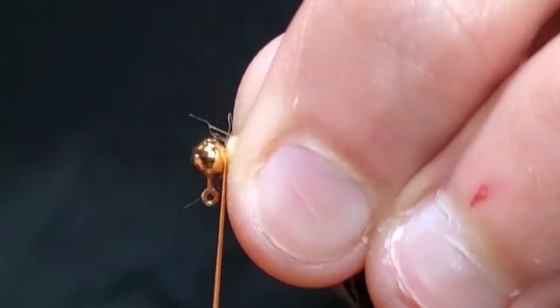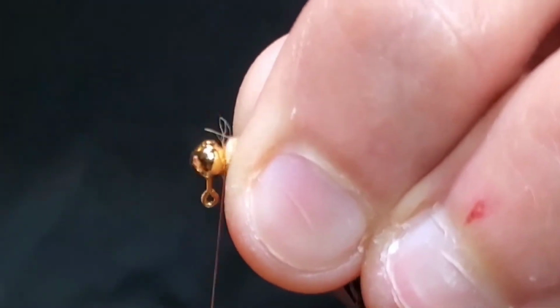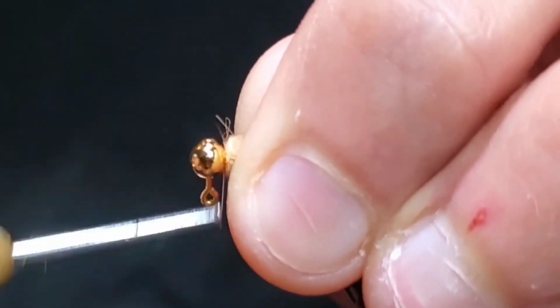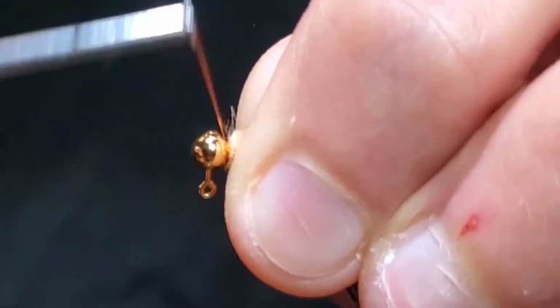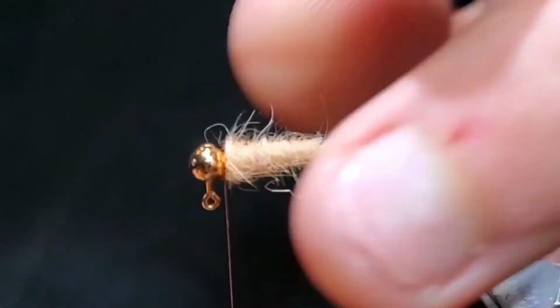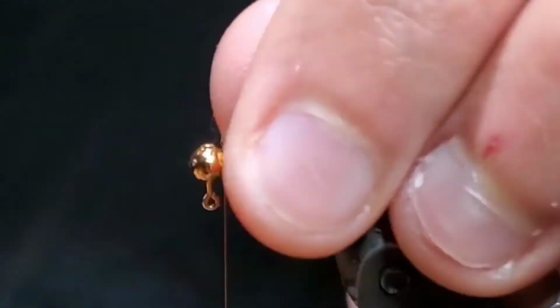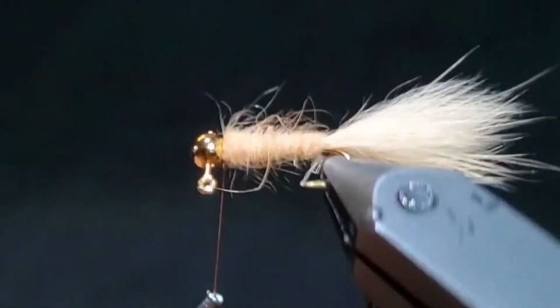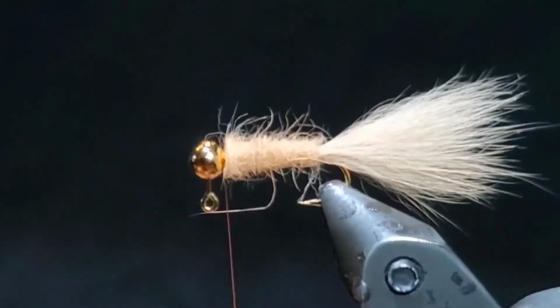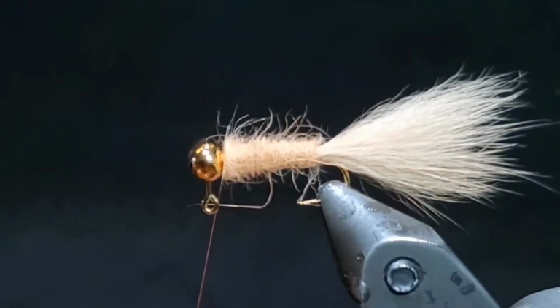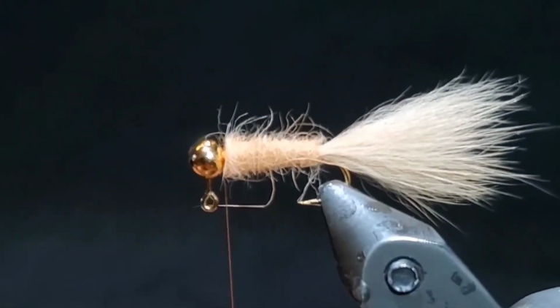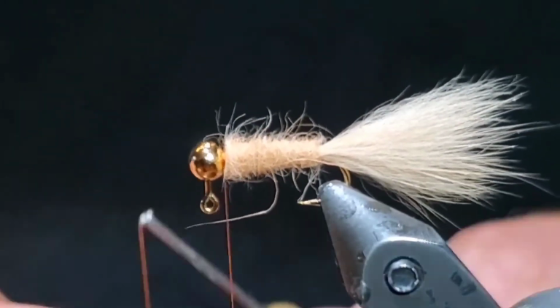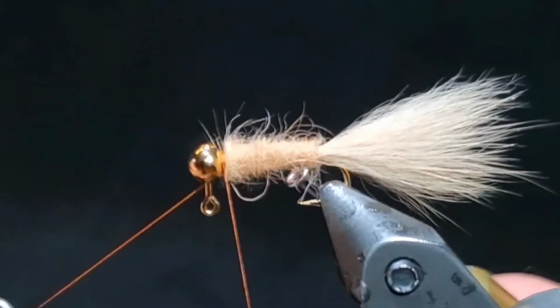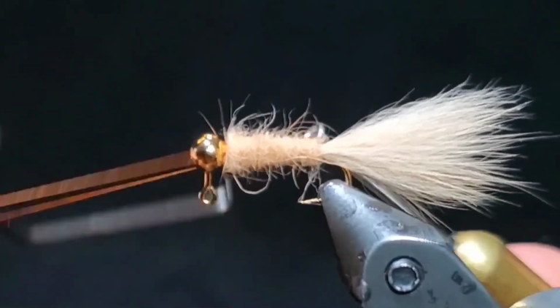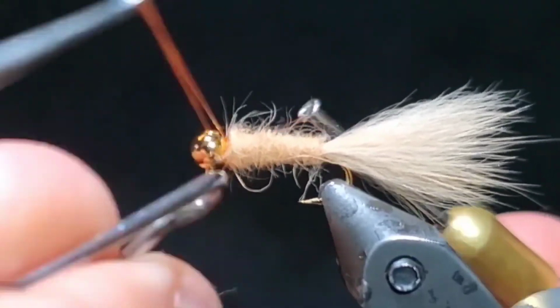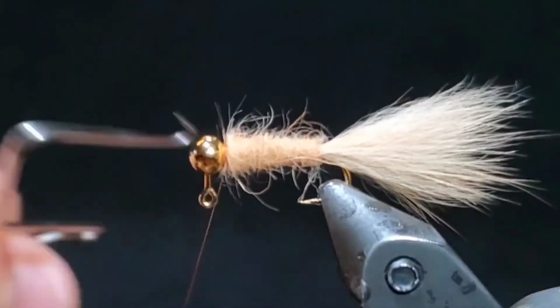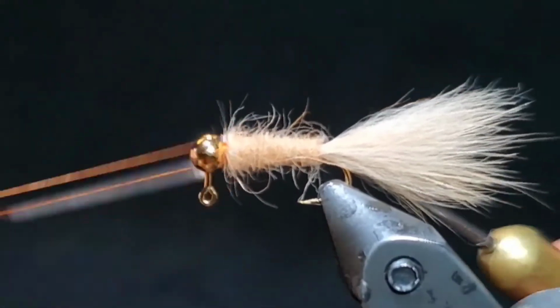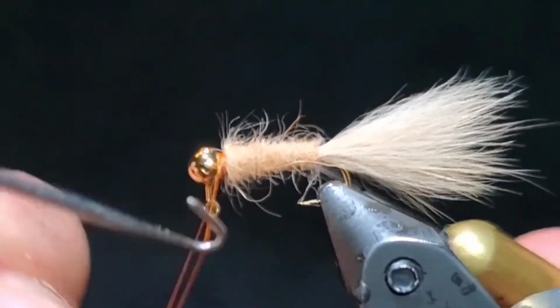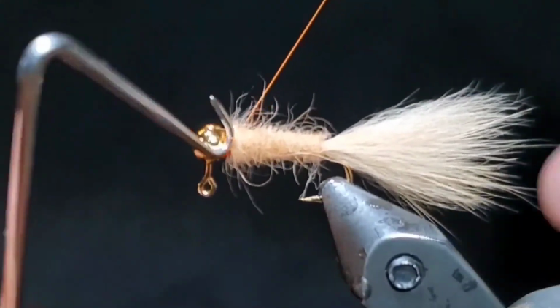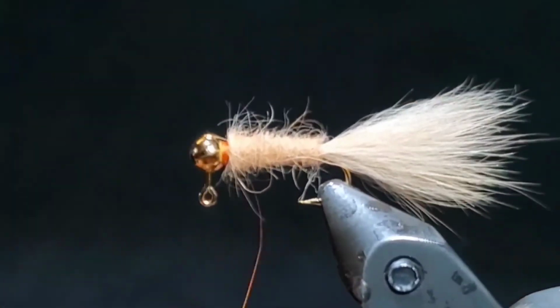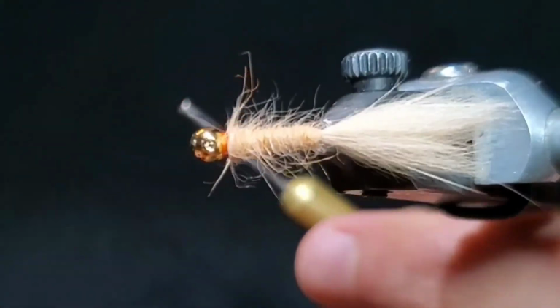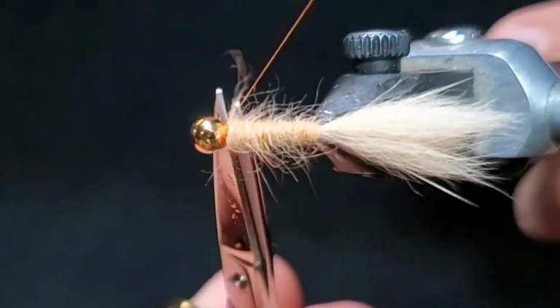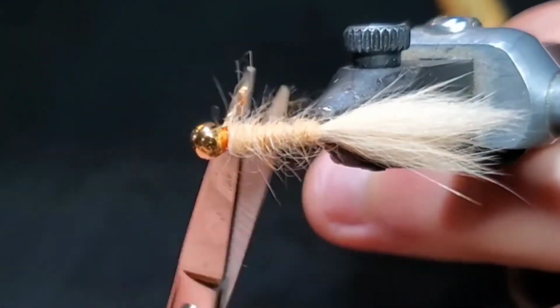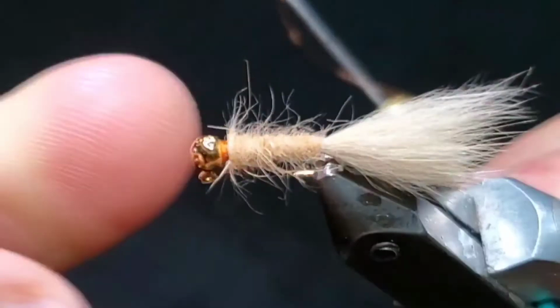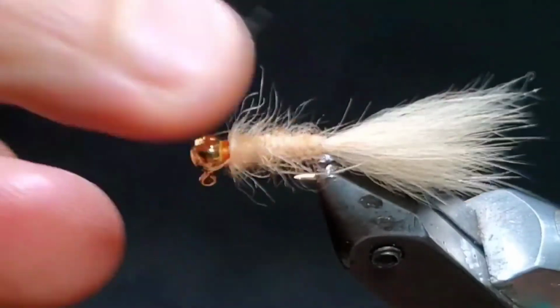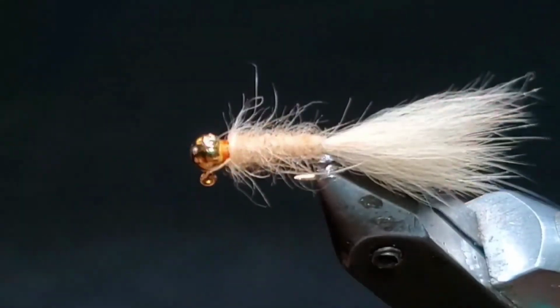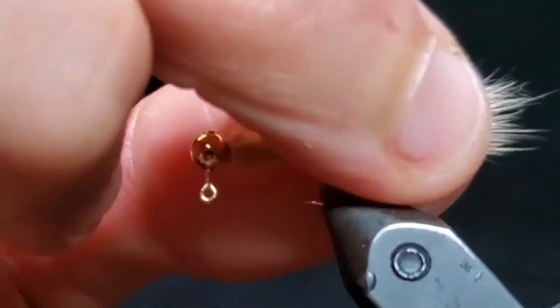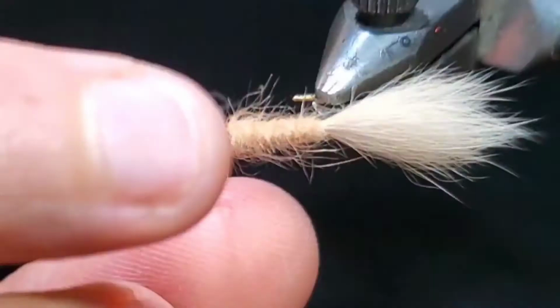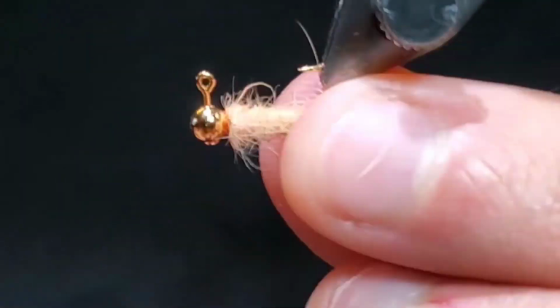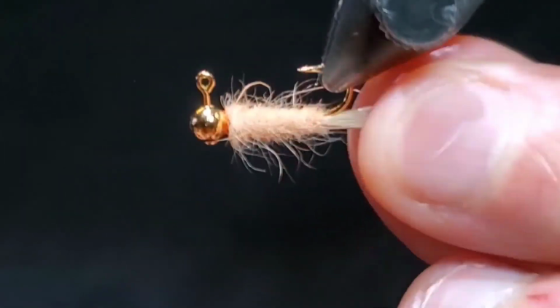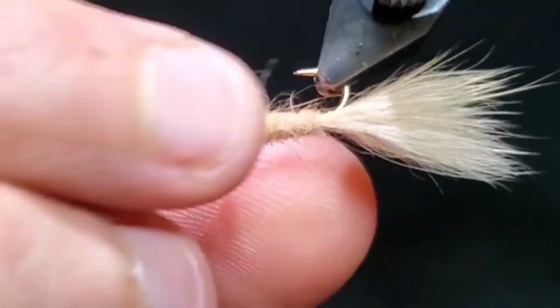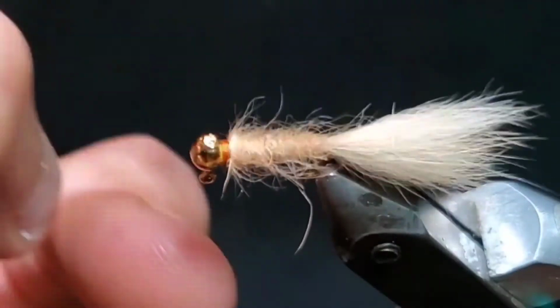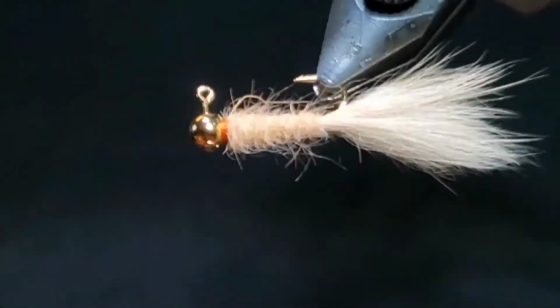Once you reach the jig head, go ahead and build up a small collar with many wraps of thread and maybe a couple of whip finishes. After the whip finish, go ahead and cut your thread off and that's it — that's the fly. Bye-bye.